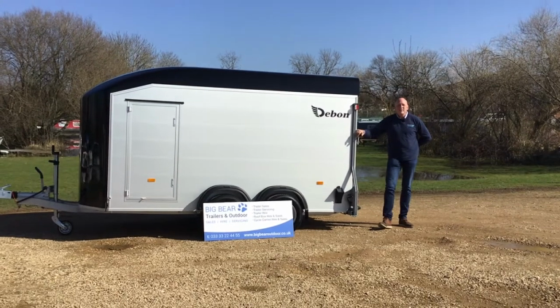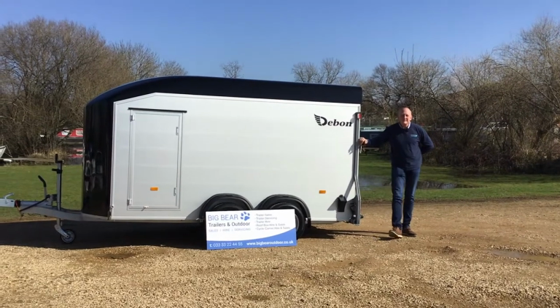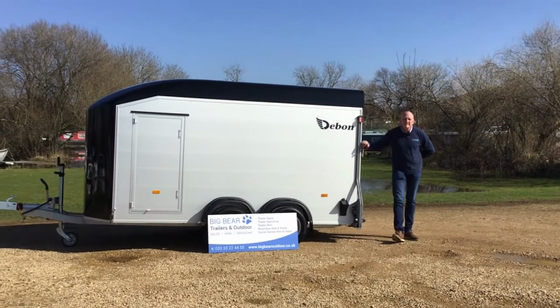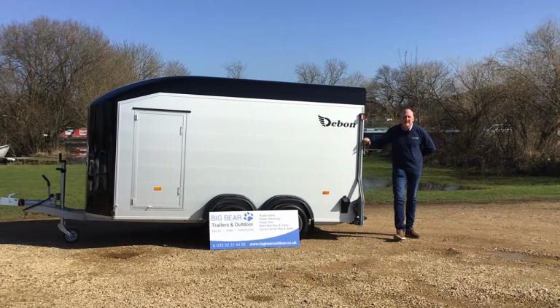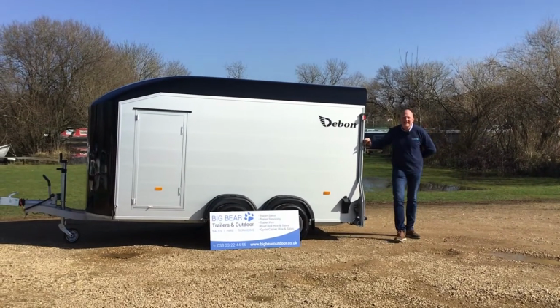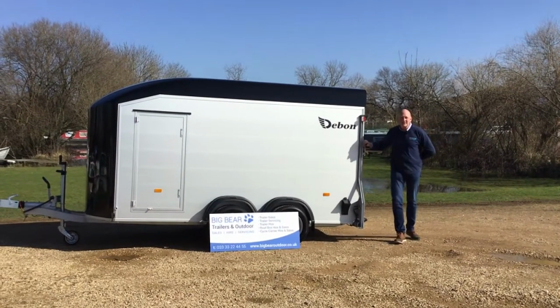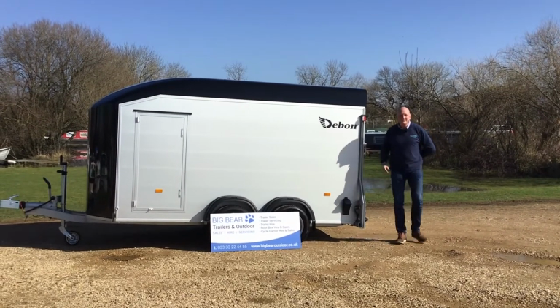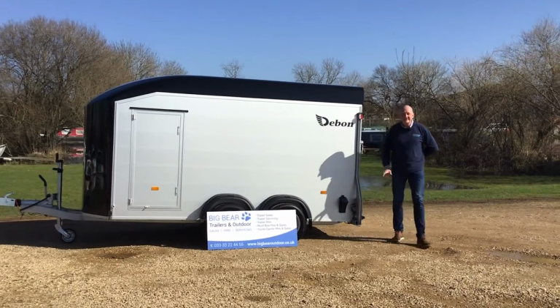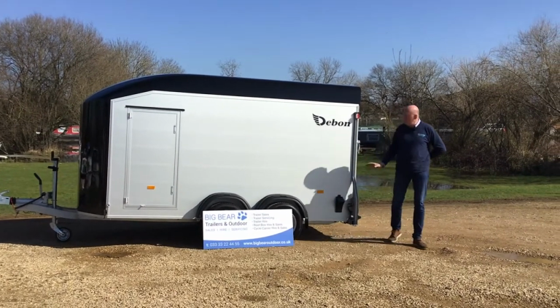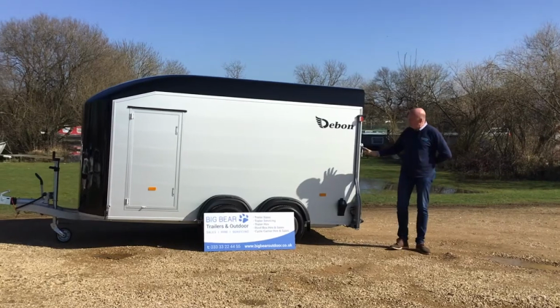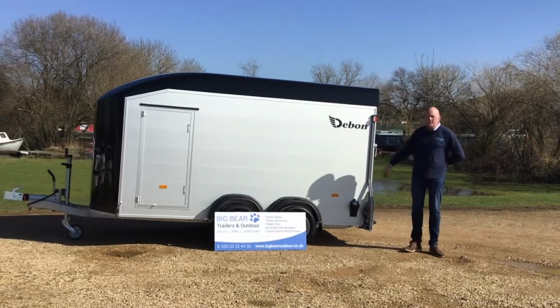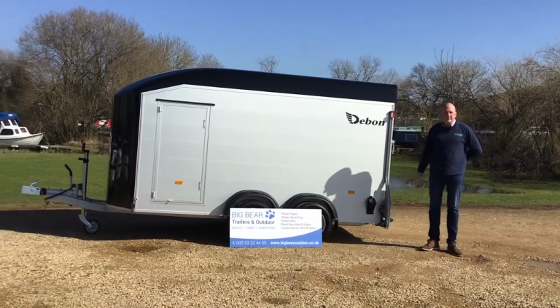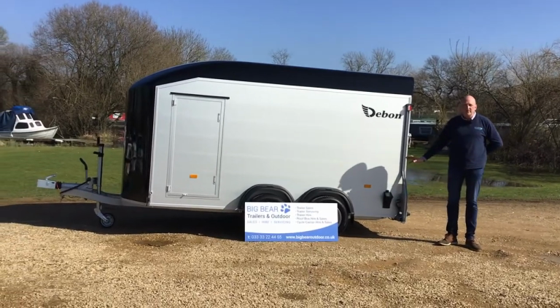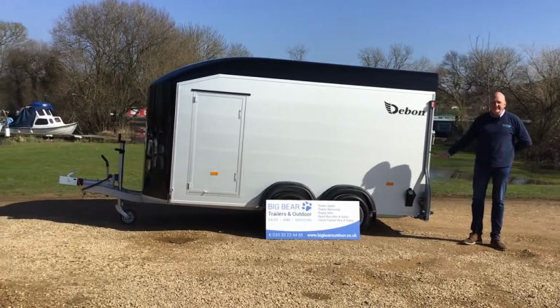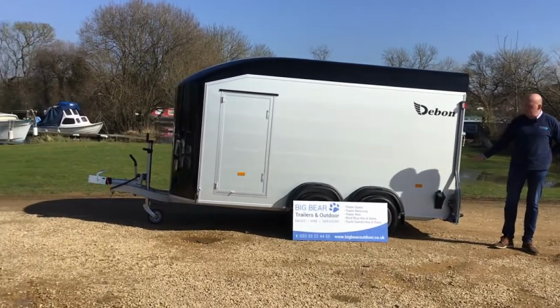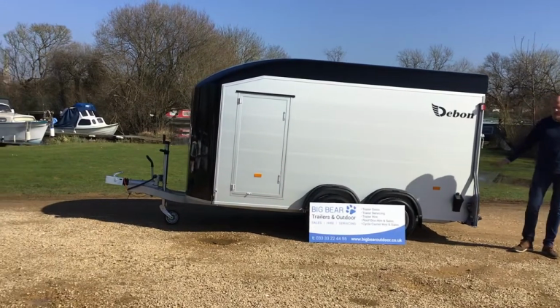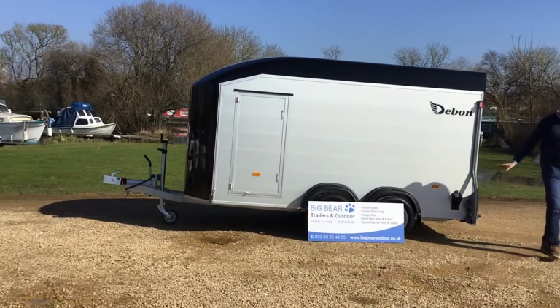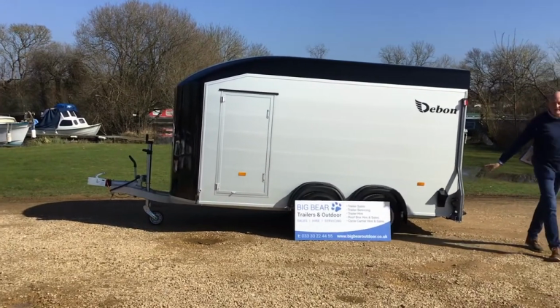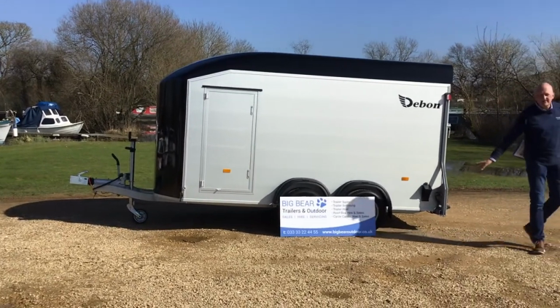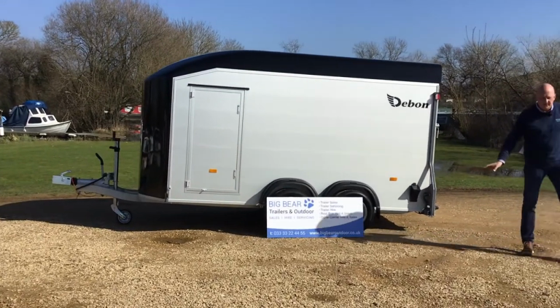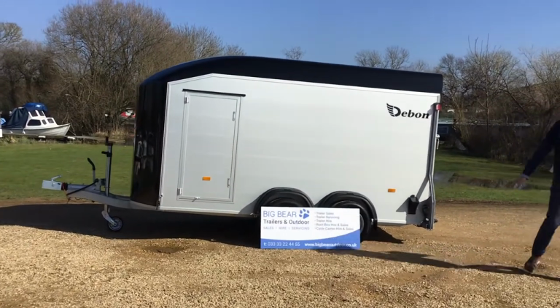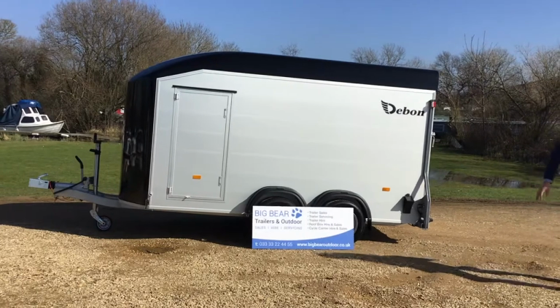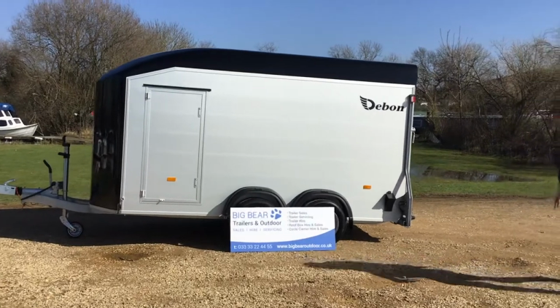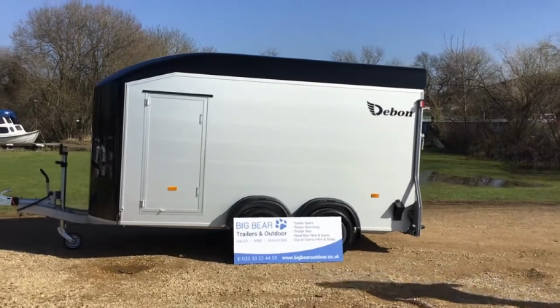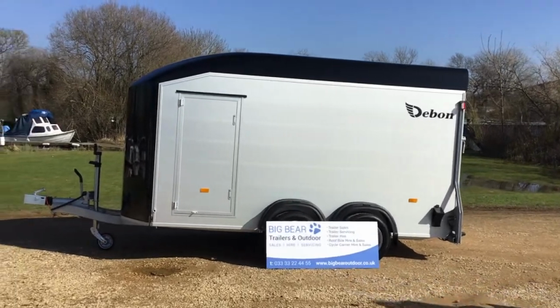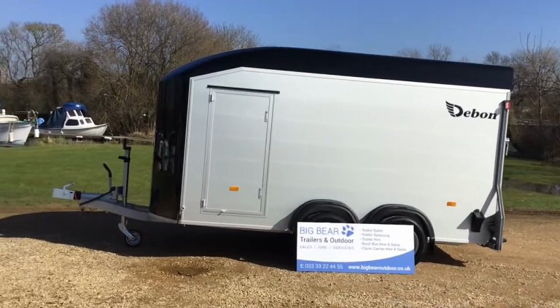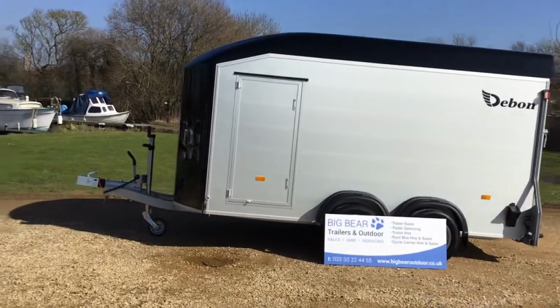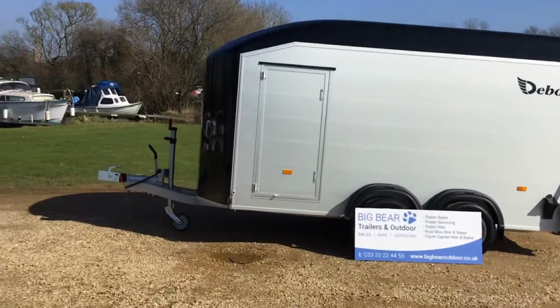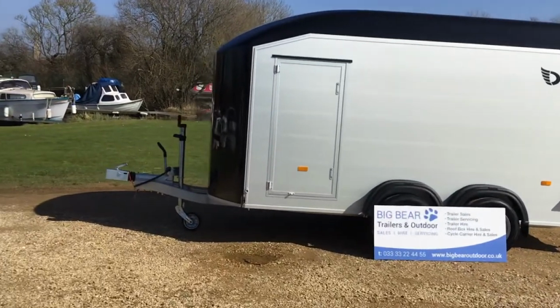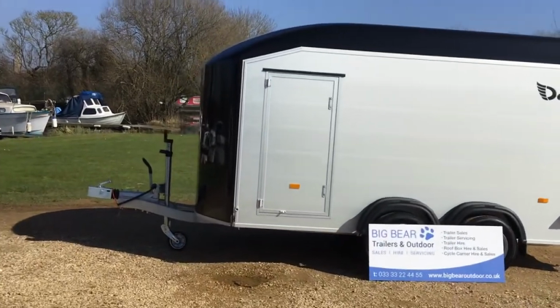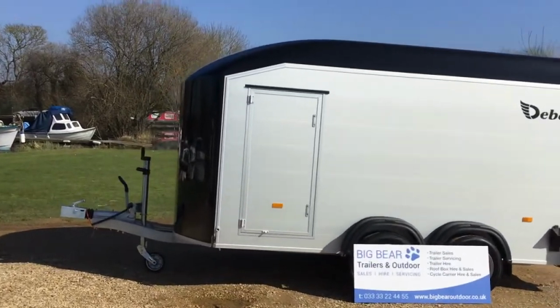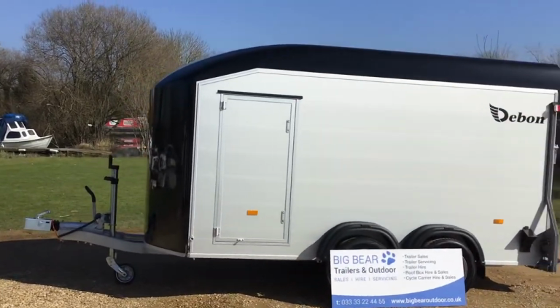Welcome to Big Bear Trailers in Howndall, Northamptonshire. Today we've got a review for you on the Debonne C700. I'm just going to come out of shot for a second just to give you some details. This is currently the largest in the Debonne box trailer range.